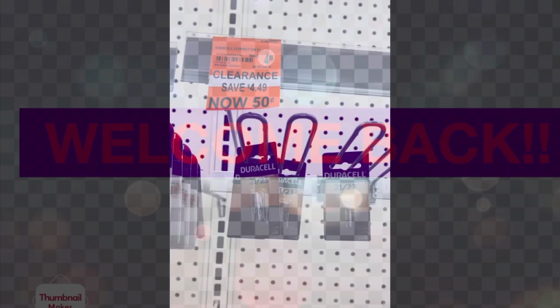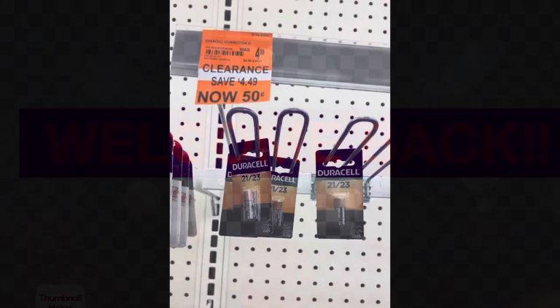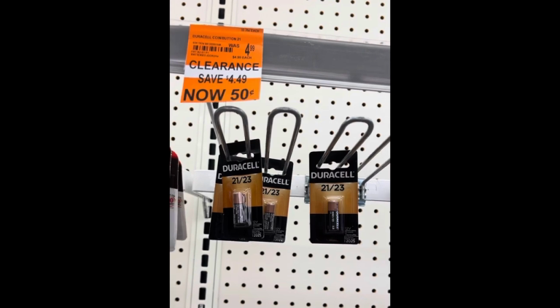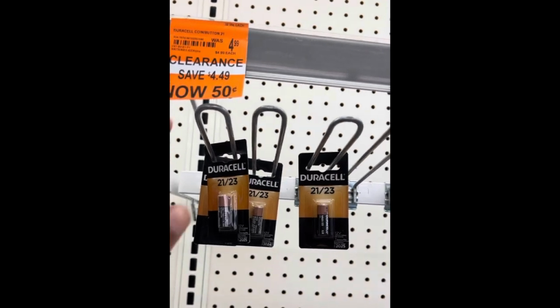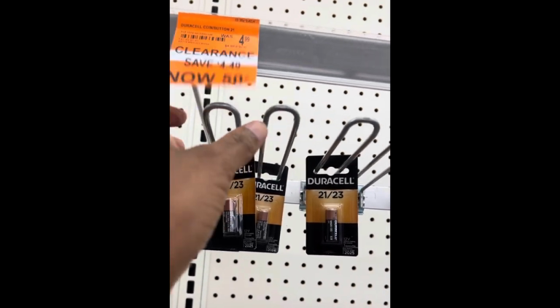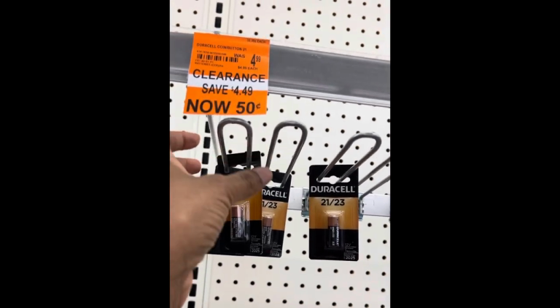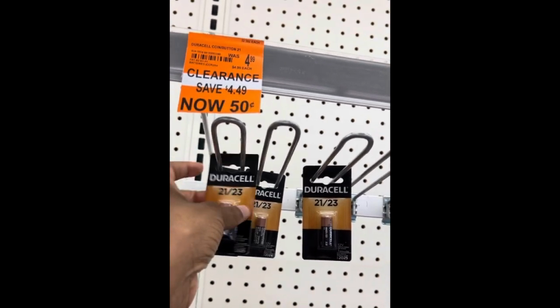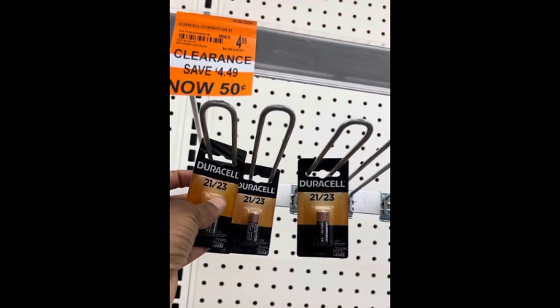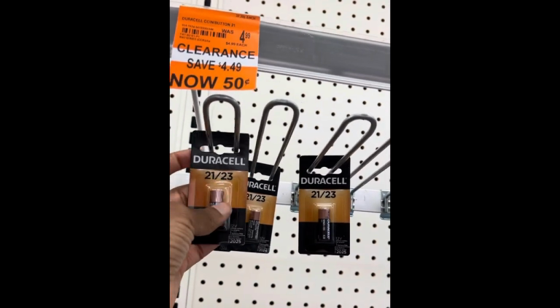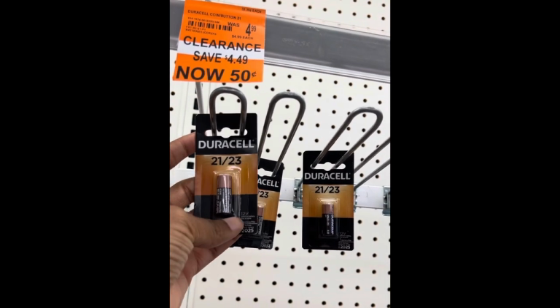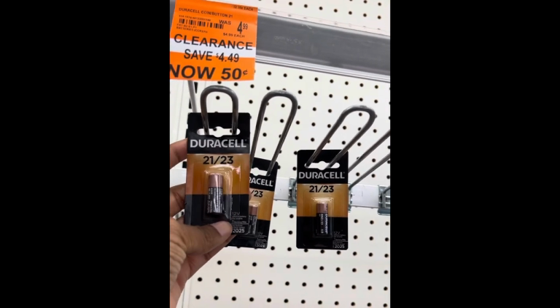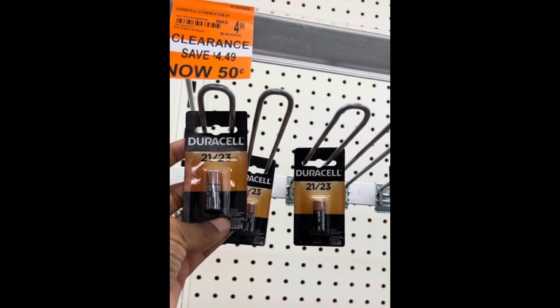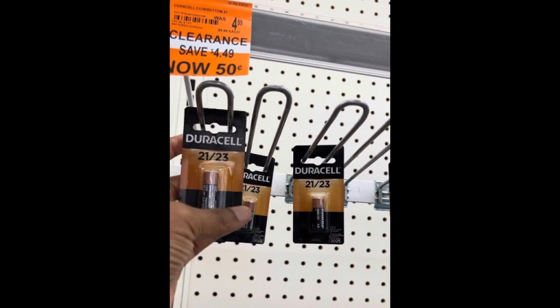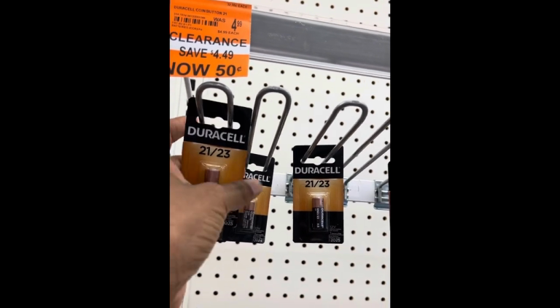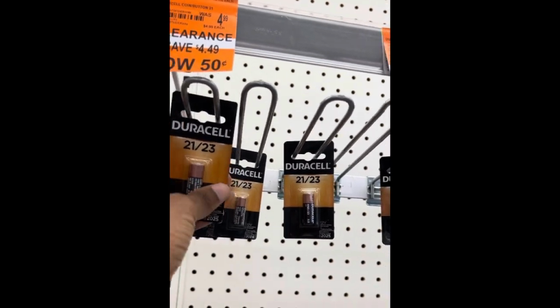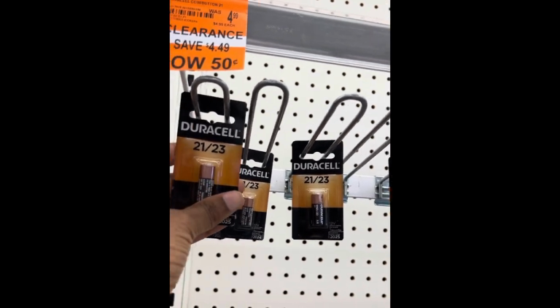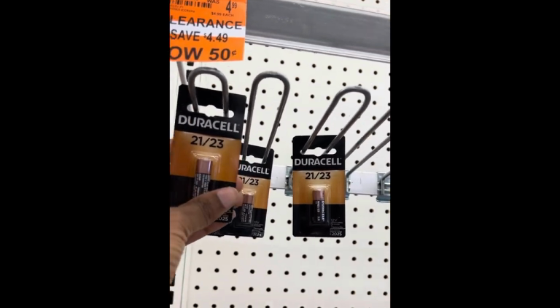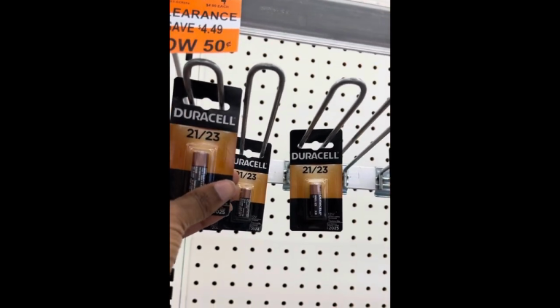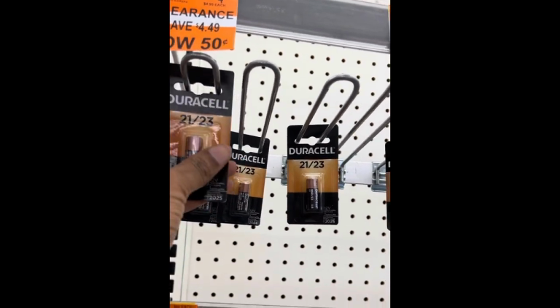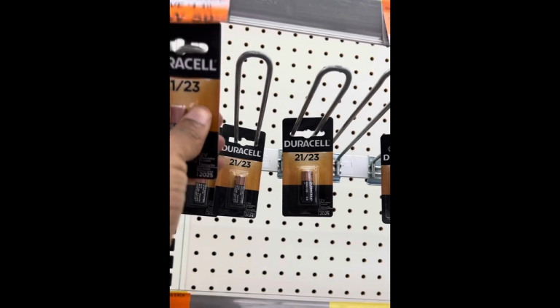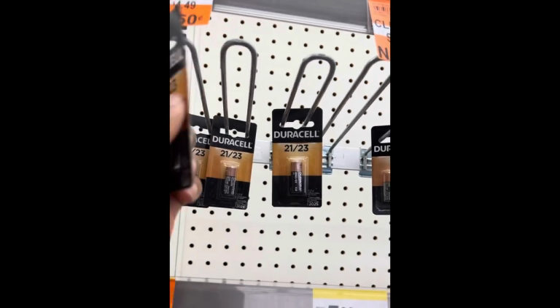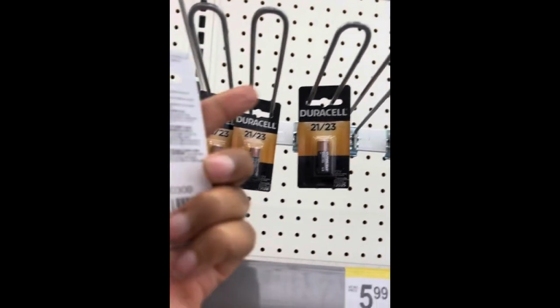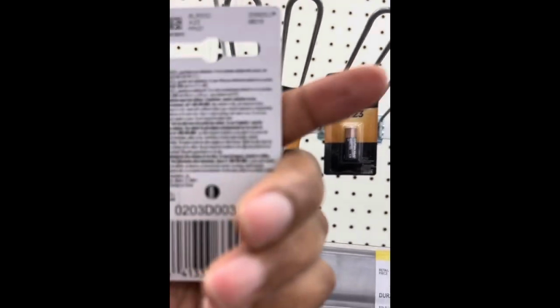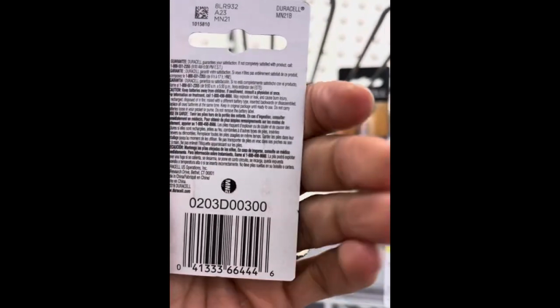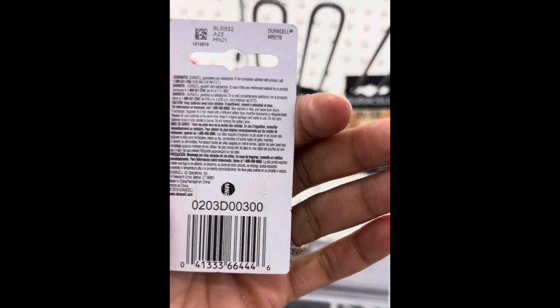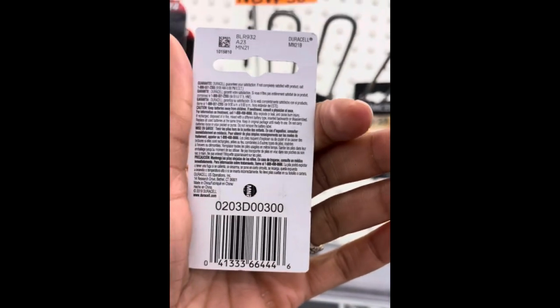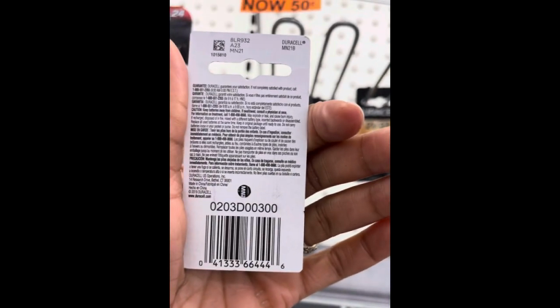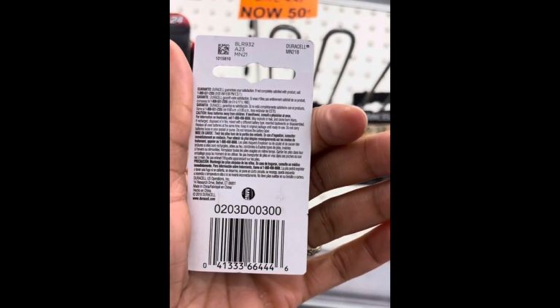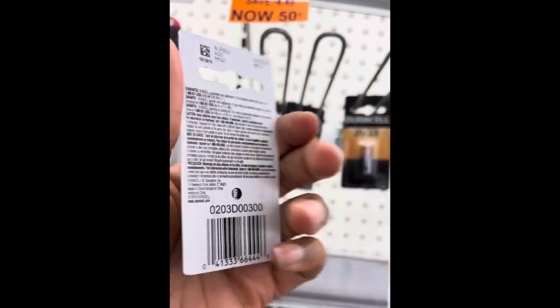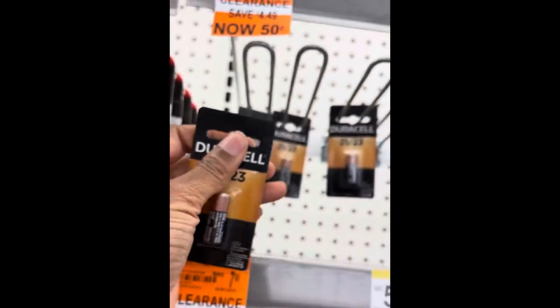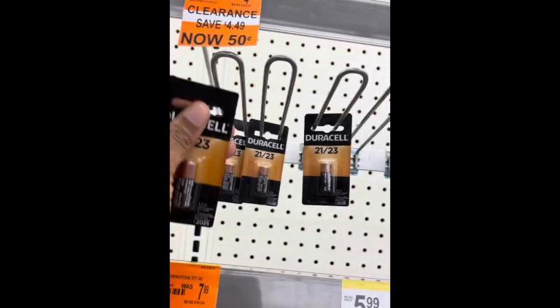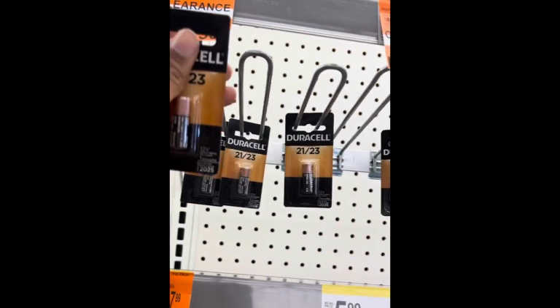I thought this was just such an awesome deal. The Duracell batteries are 90% off for different types.